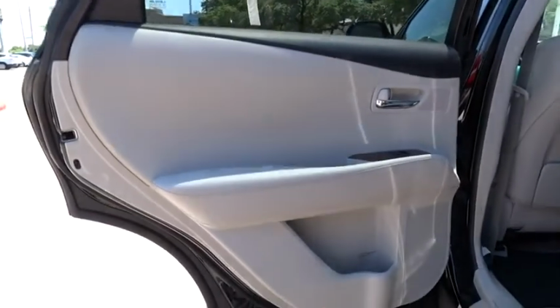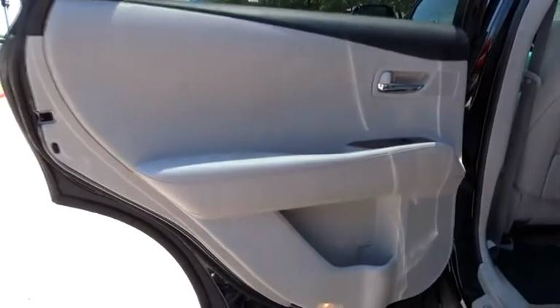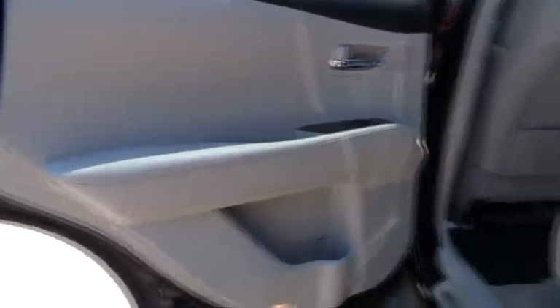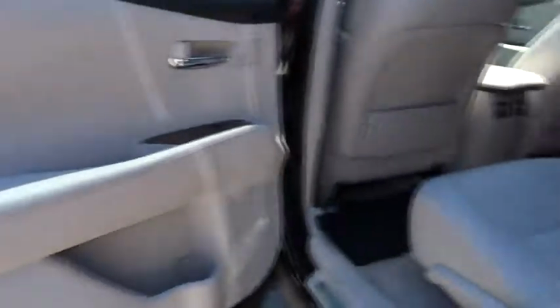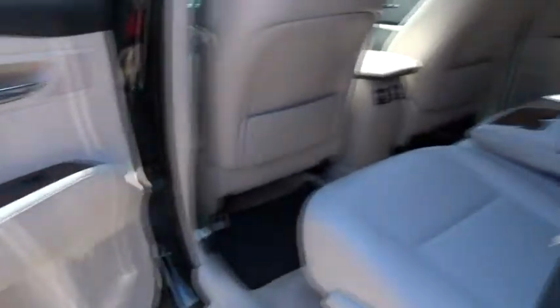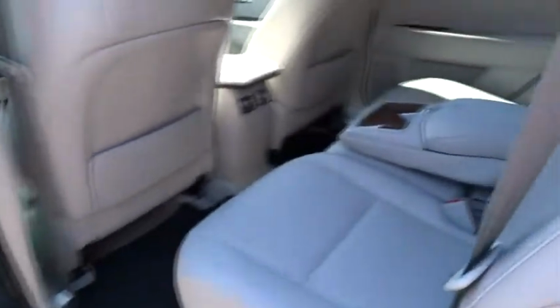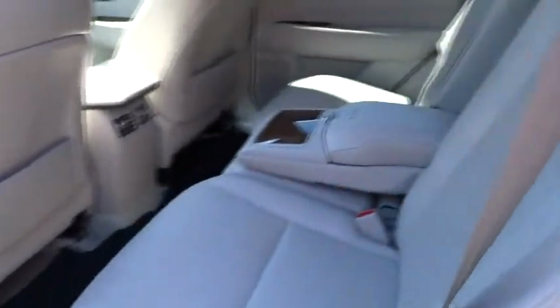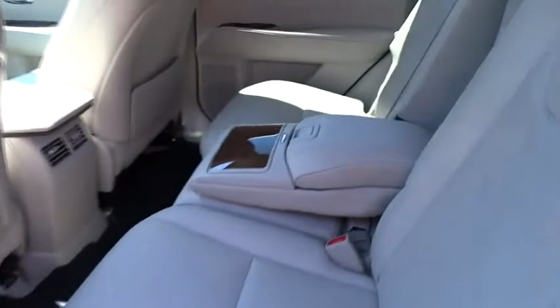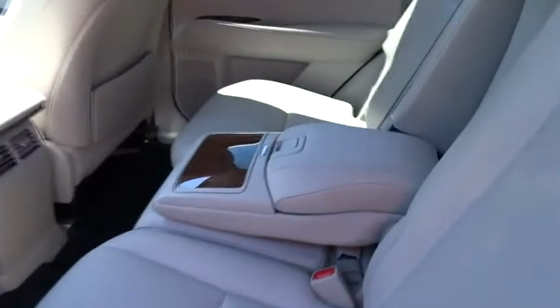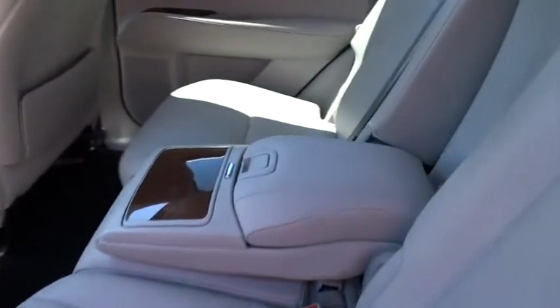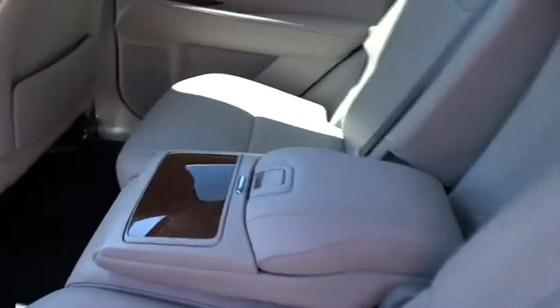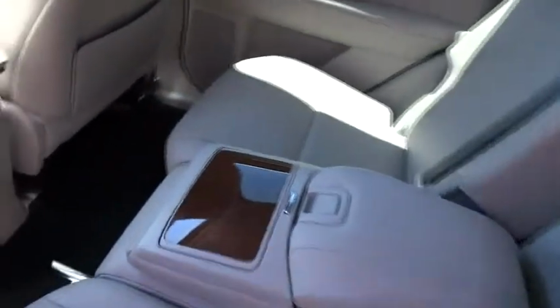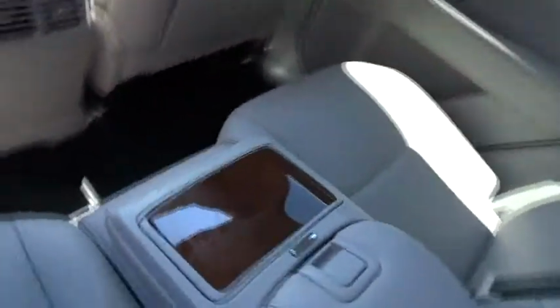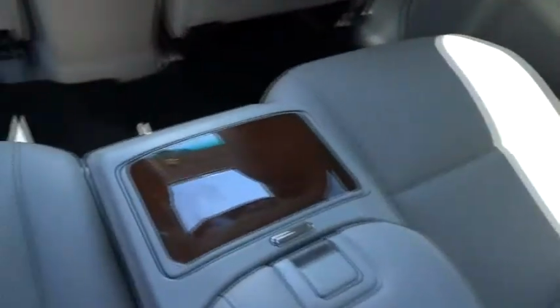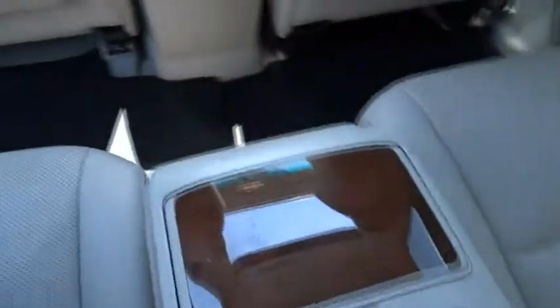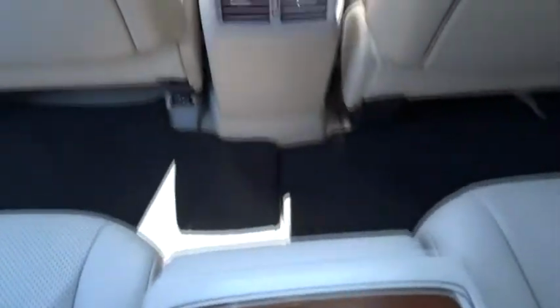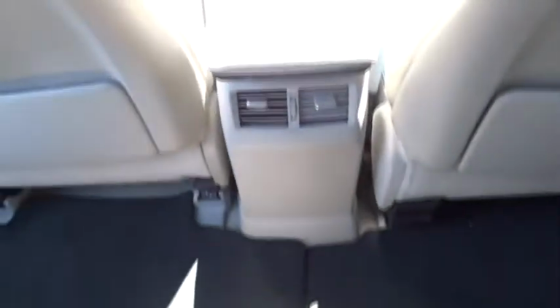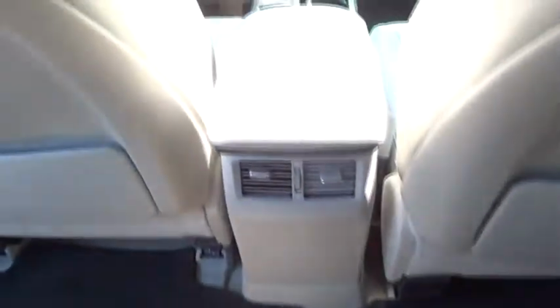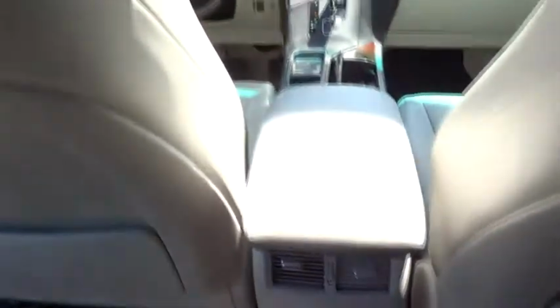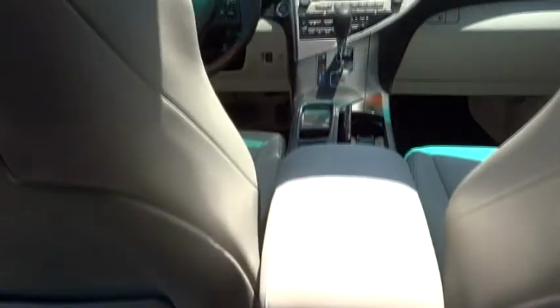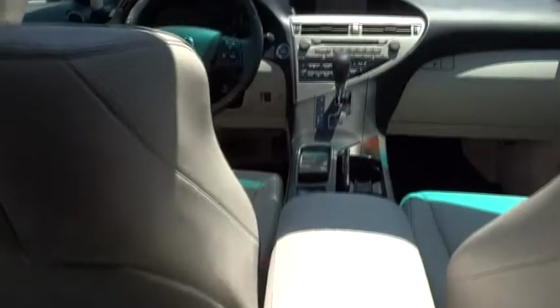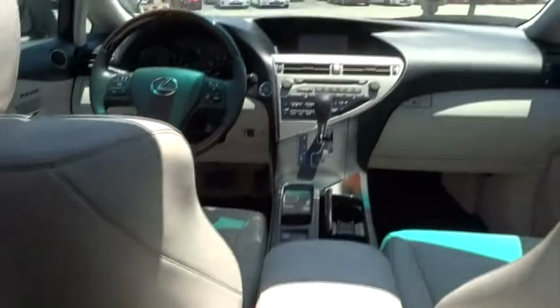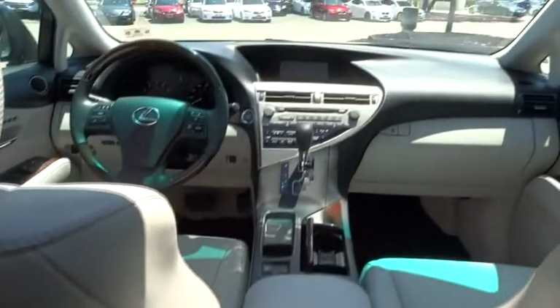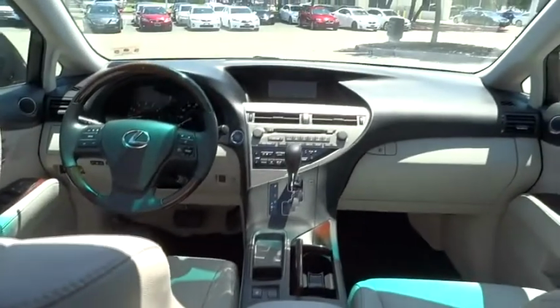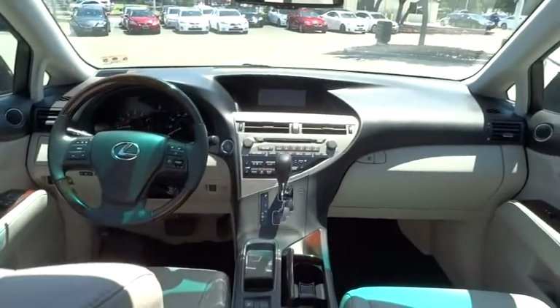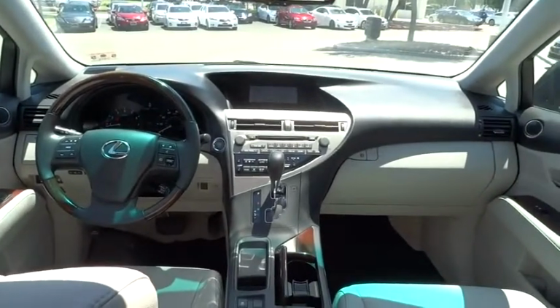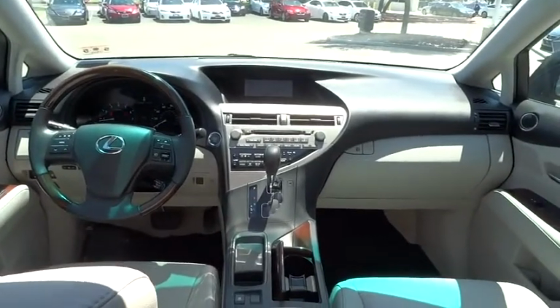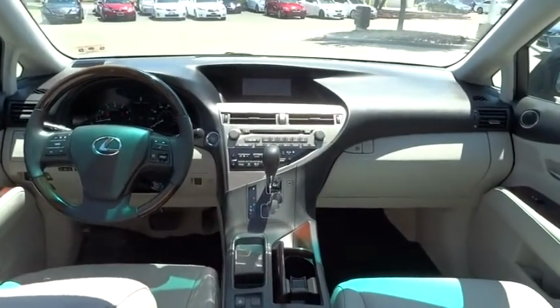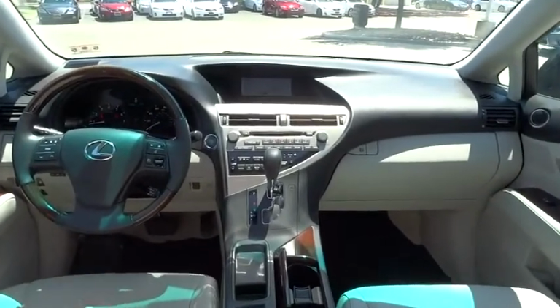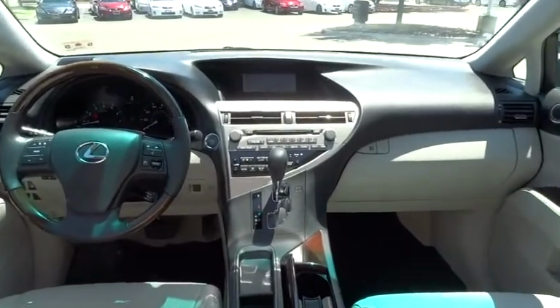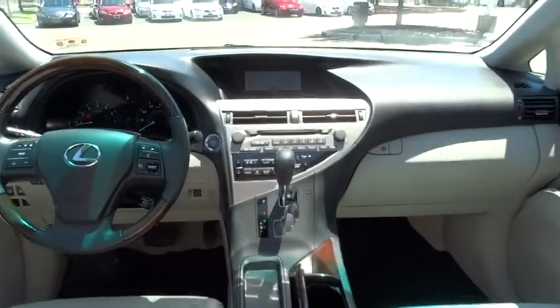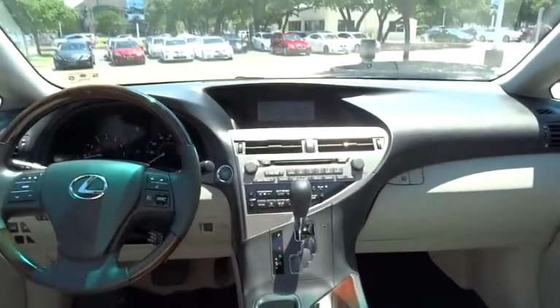Keyless start, keyless entry, aluminum wheels, auto dimming rear view mirror, PPO floor mats, rear defrost, universal garage door opener, climate control, premium sound system.